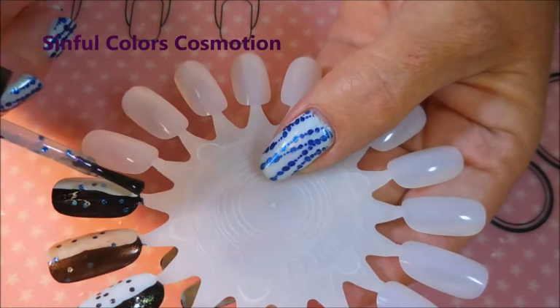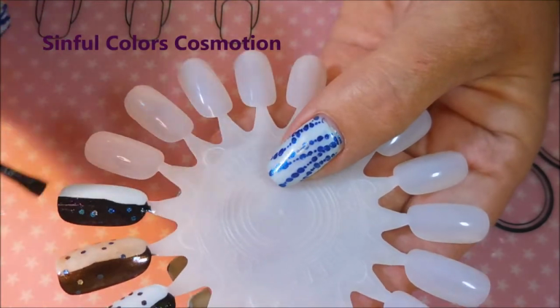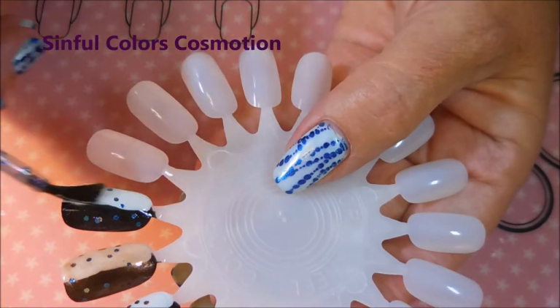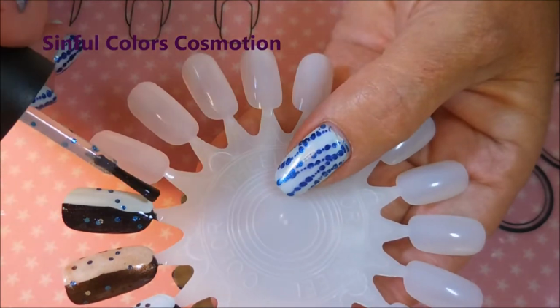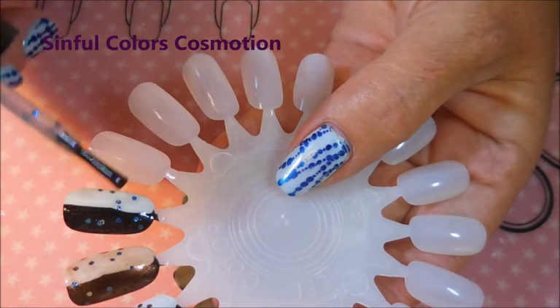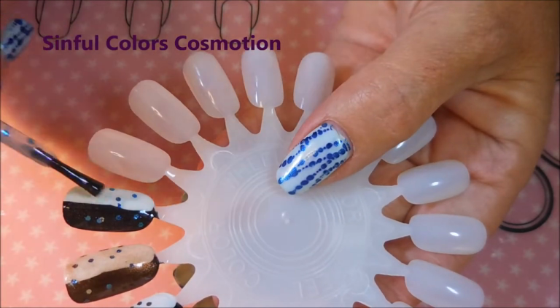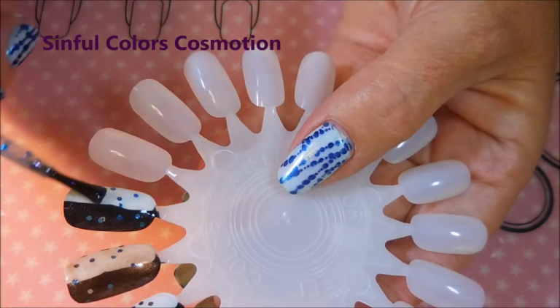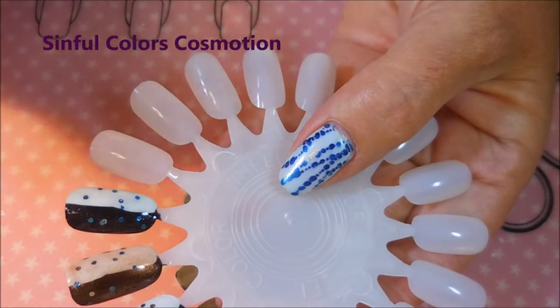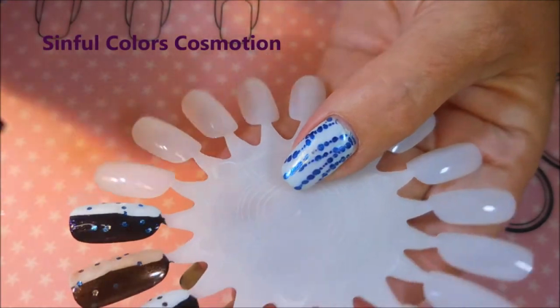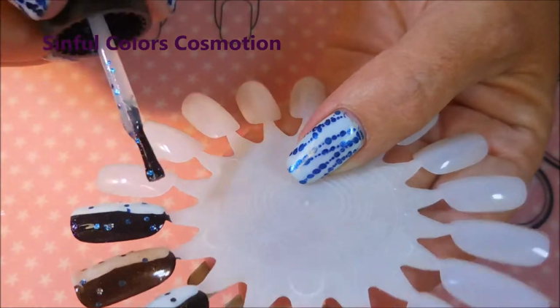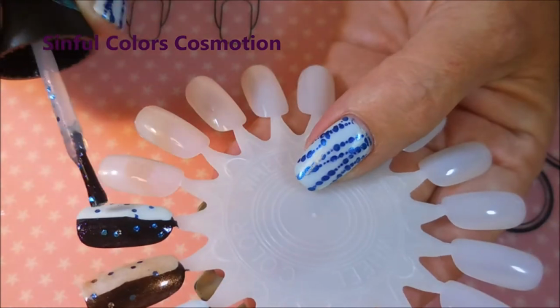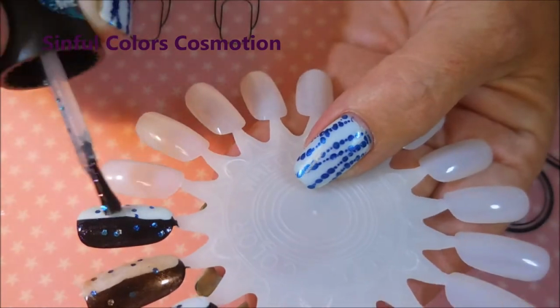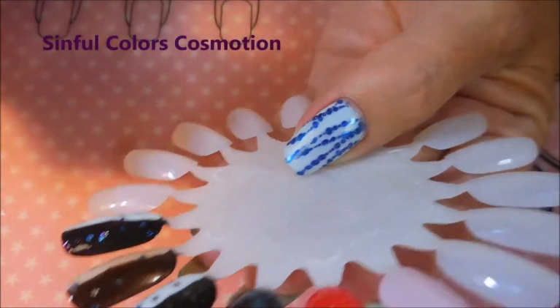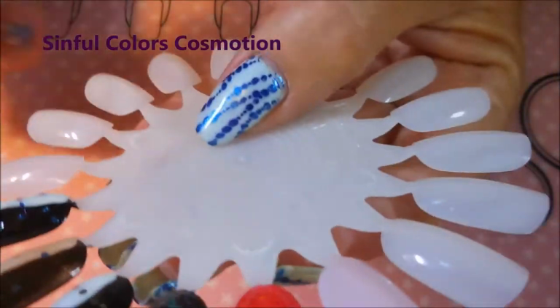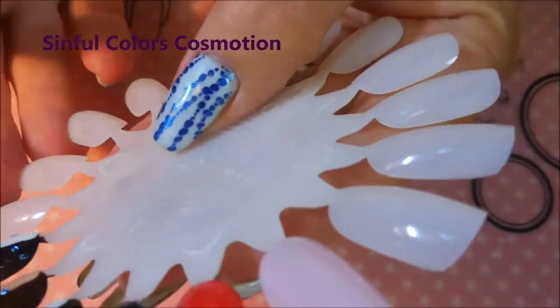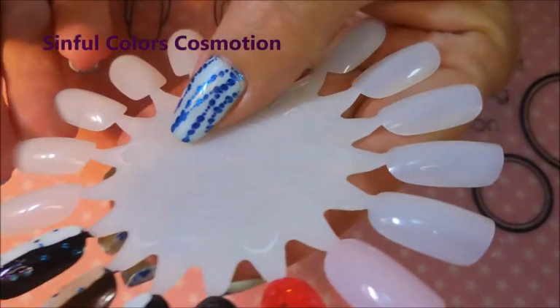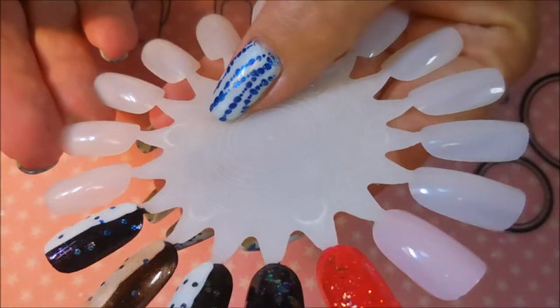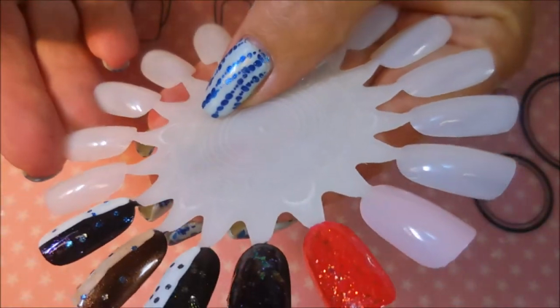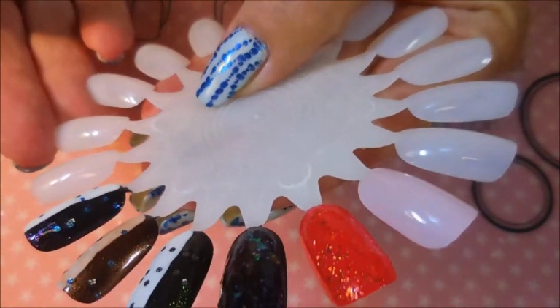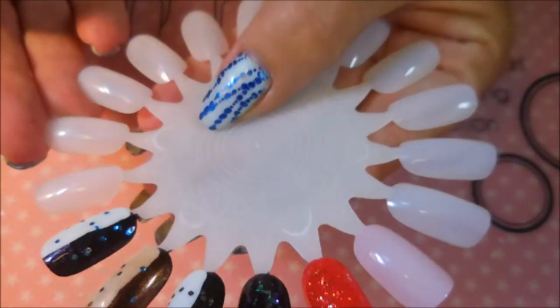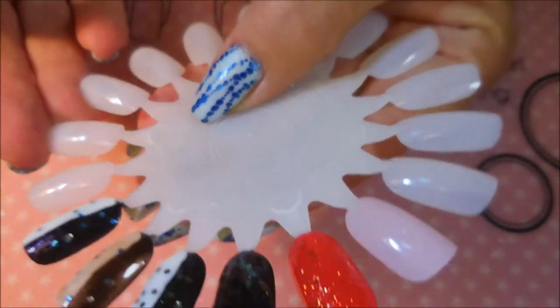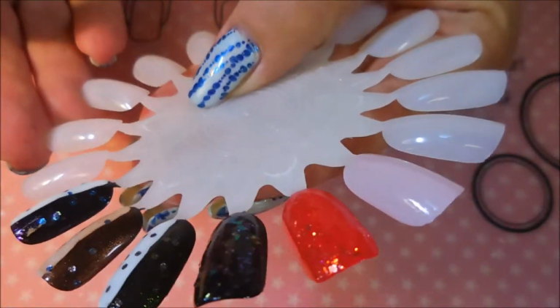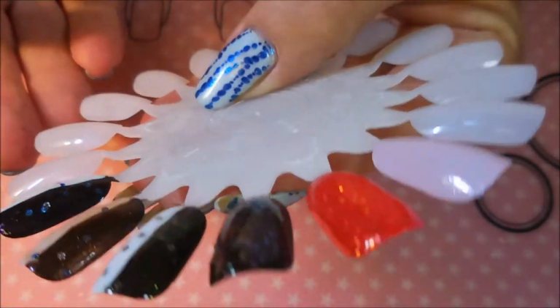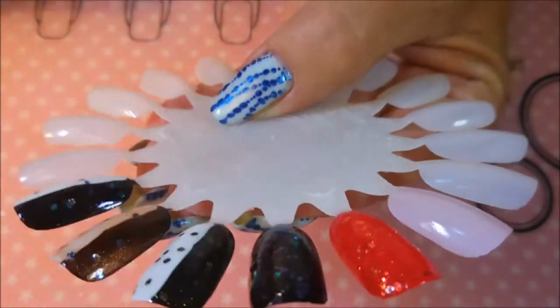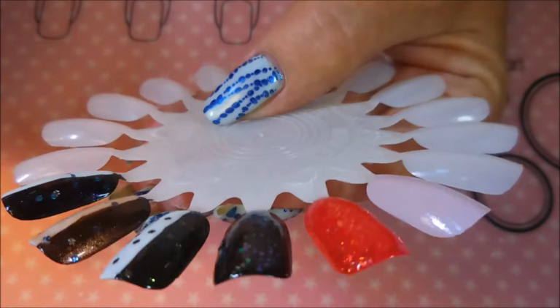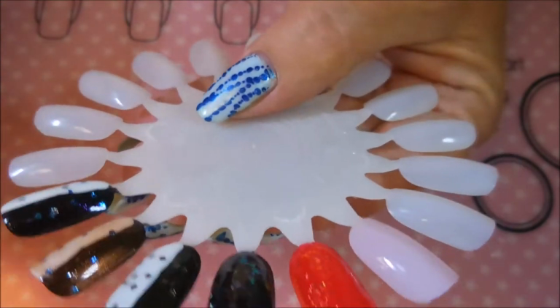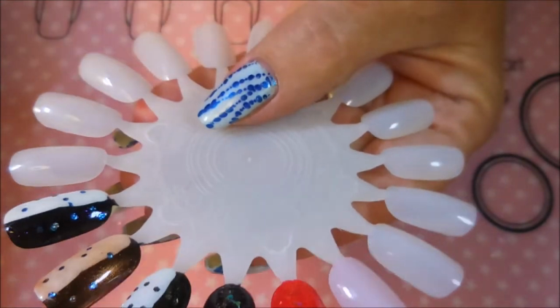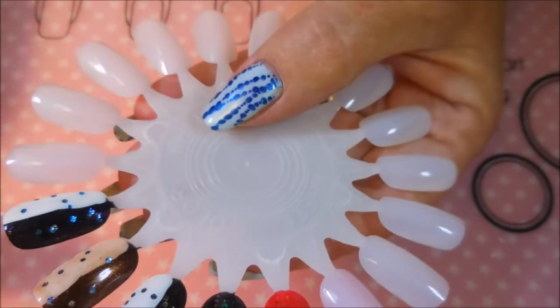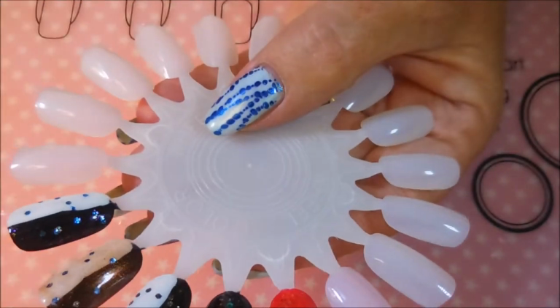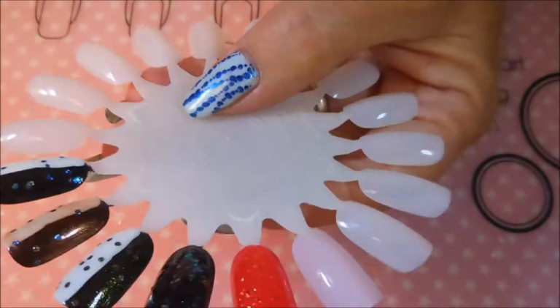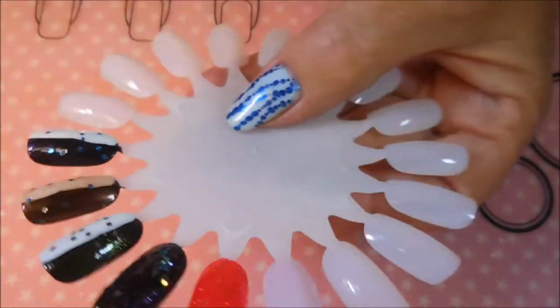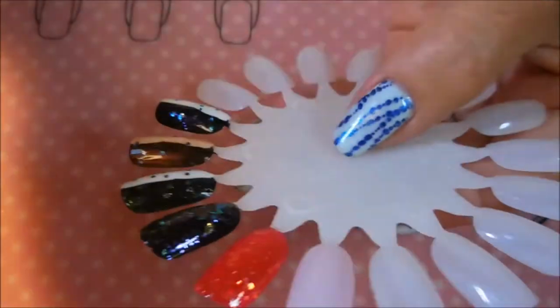This last one is the pinky purple blue one, and the sheen on that one over the black just screams pinky purple. Love it.